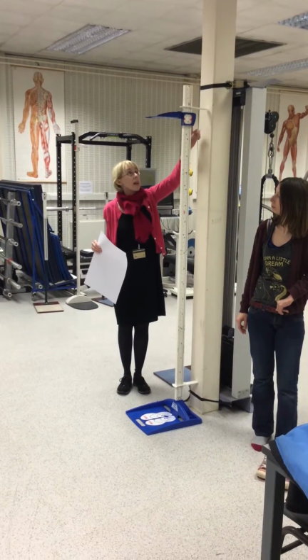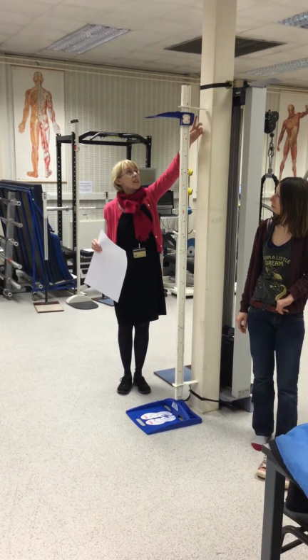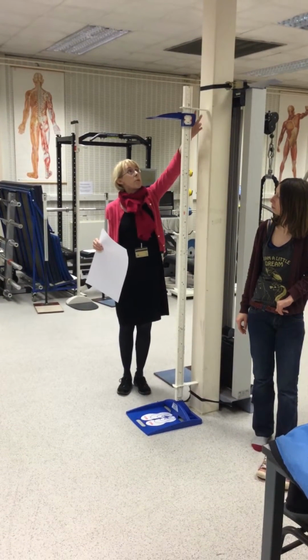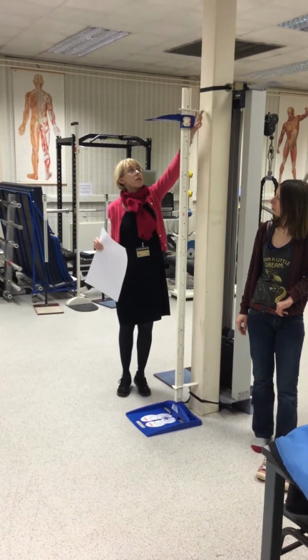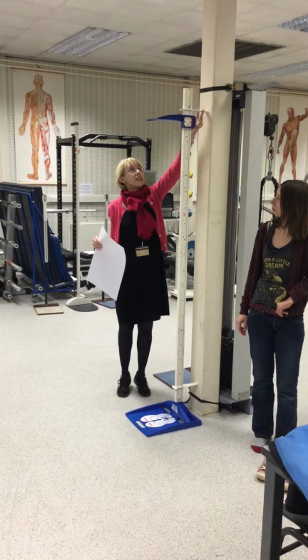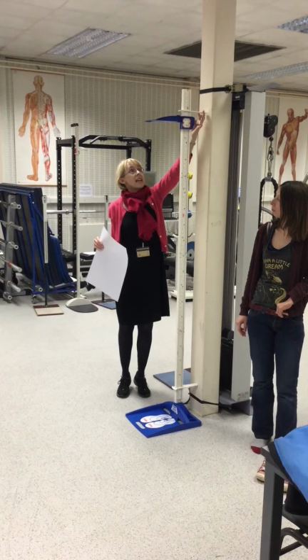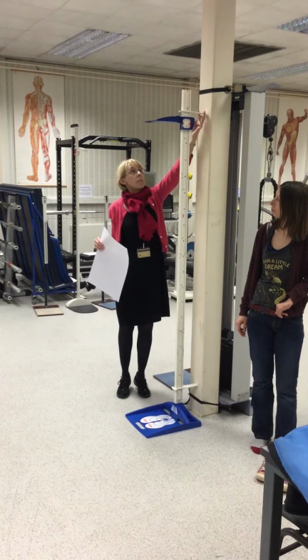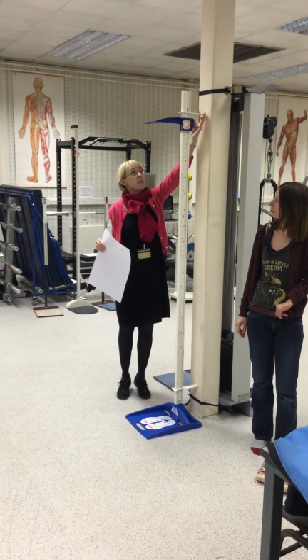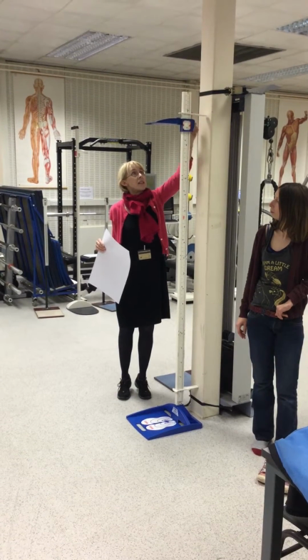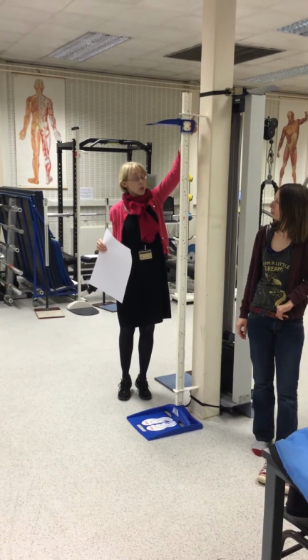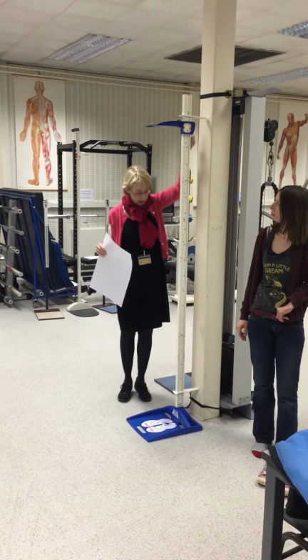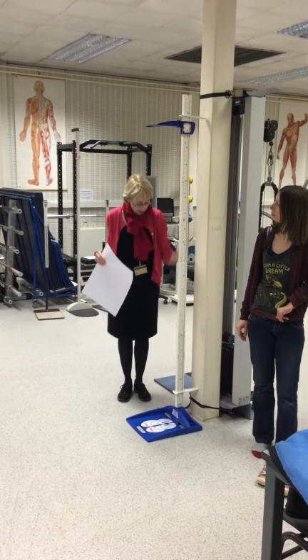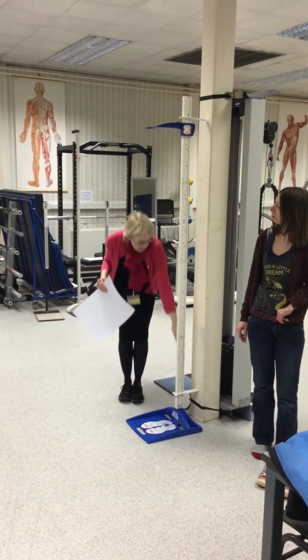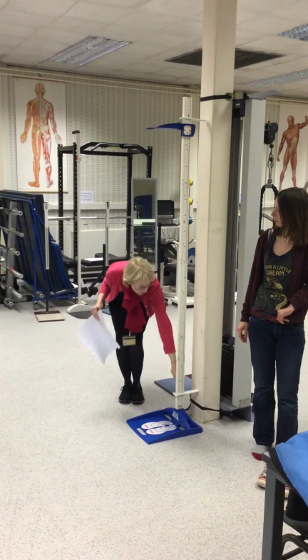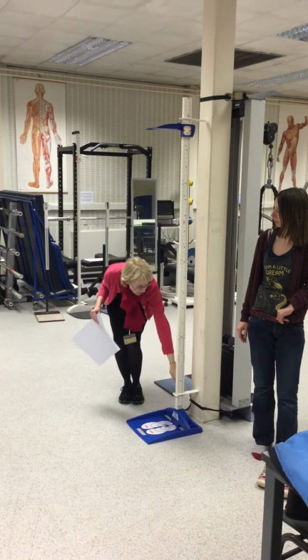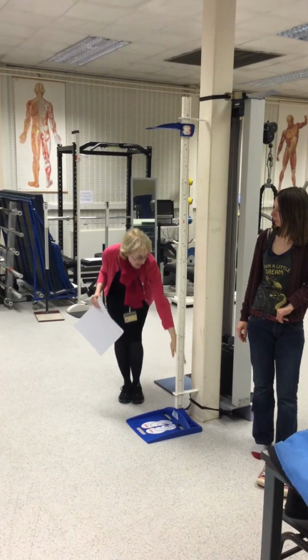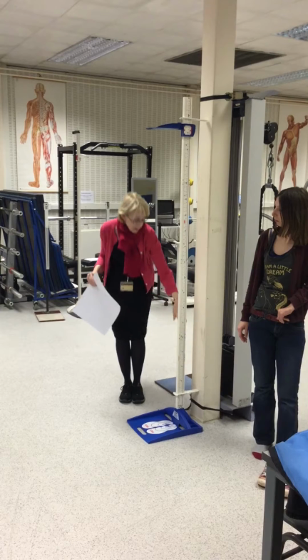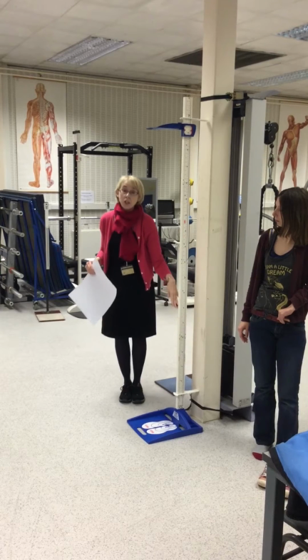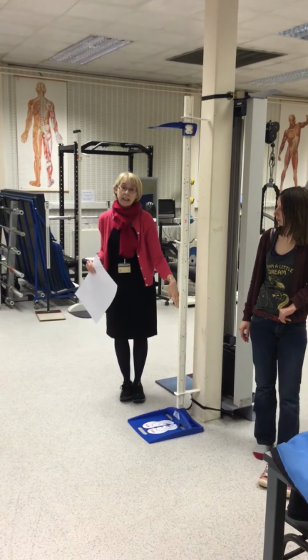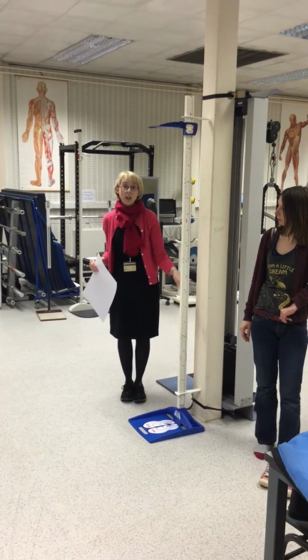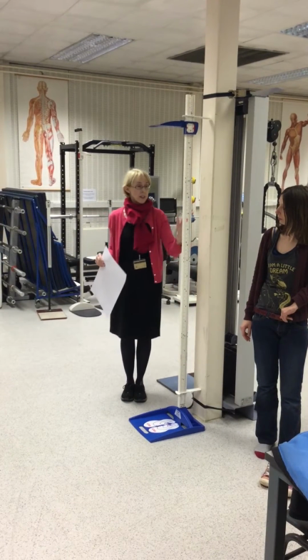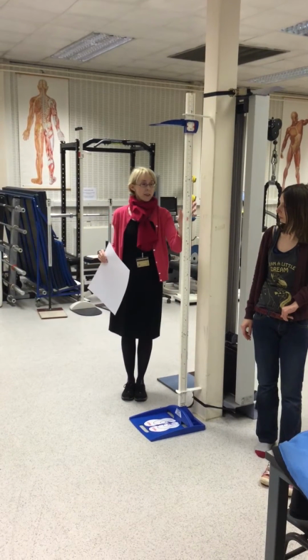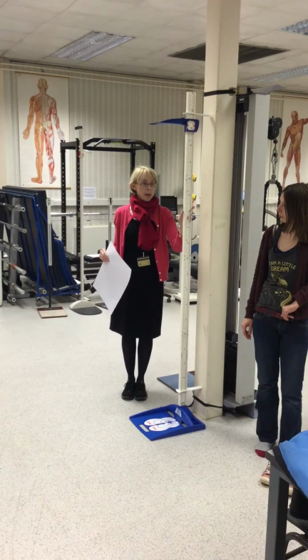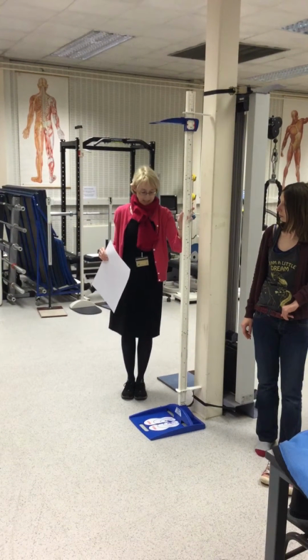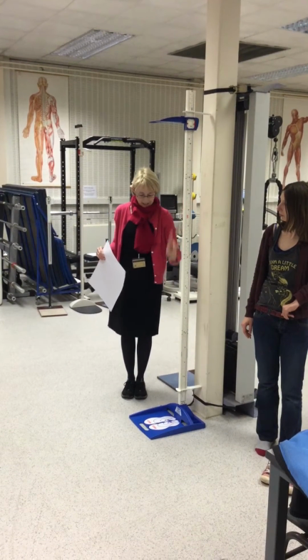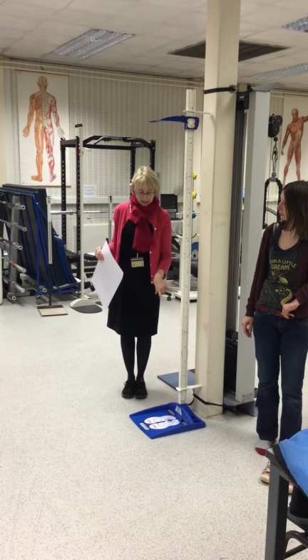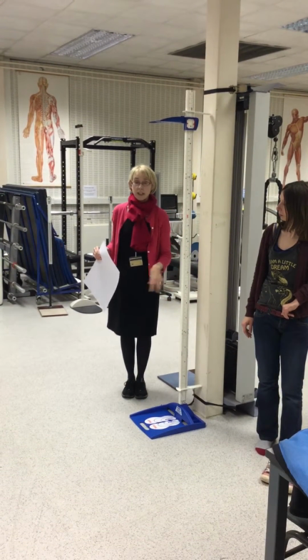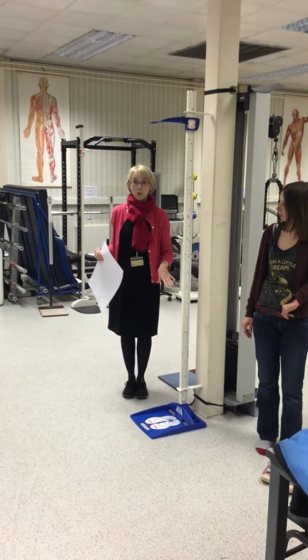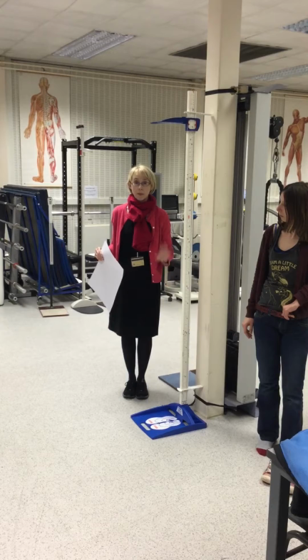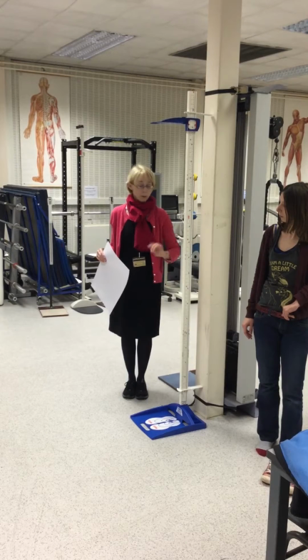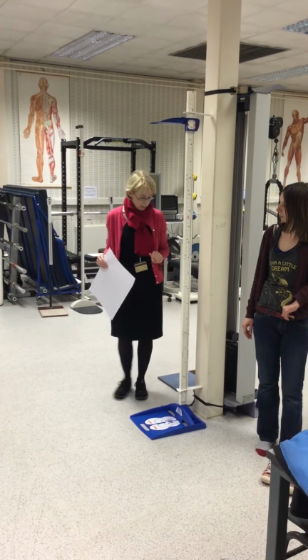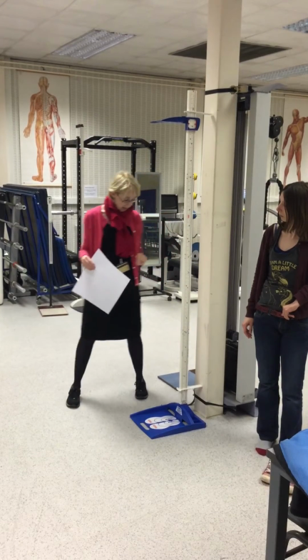The other thing just to point out is it has stabilisers on it at the top and down the bottom, and these have been positioned correctly so that the measure is exactly at 90 degrees to the floor. So we're quite happy that's okay.